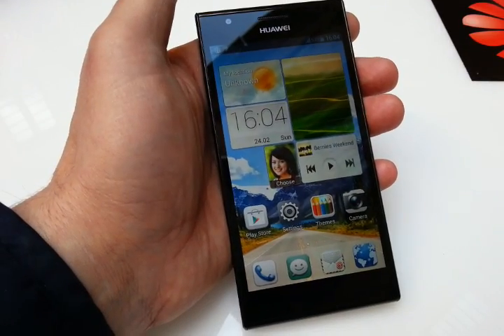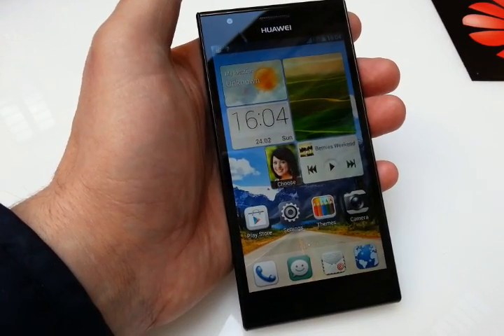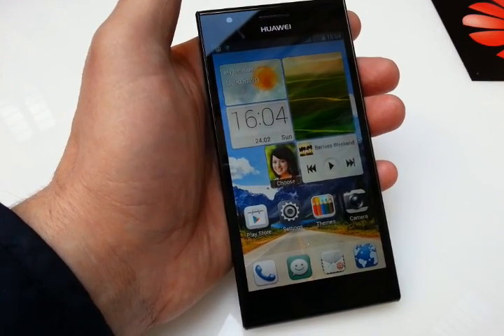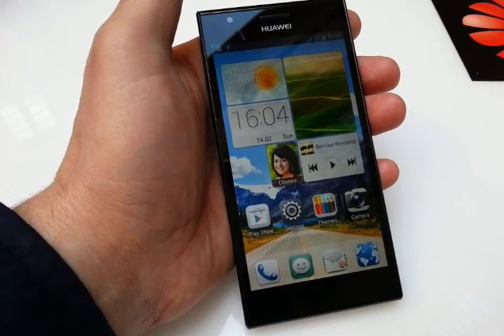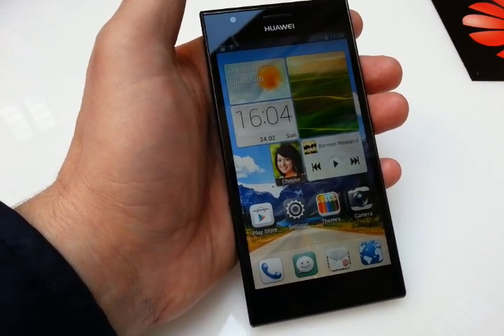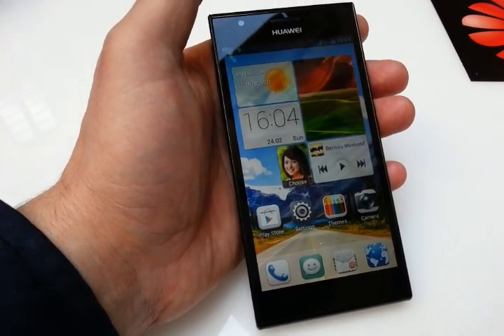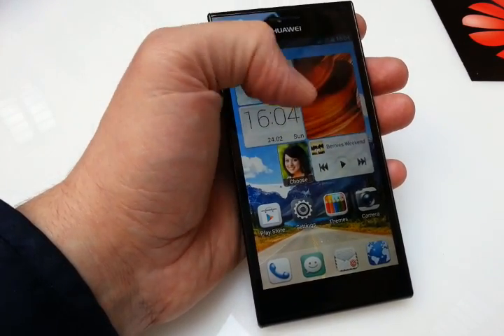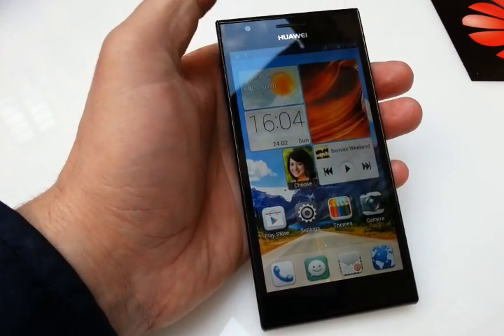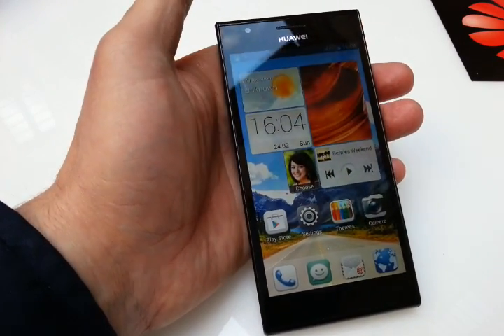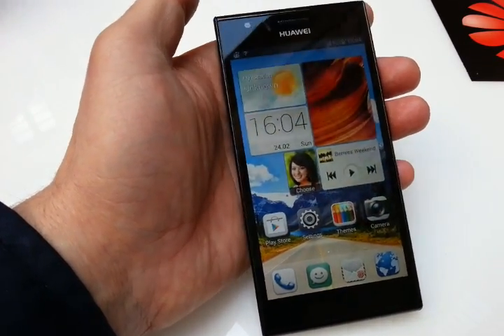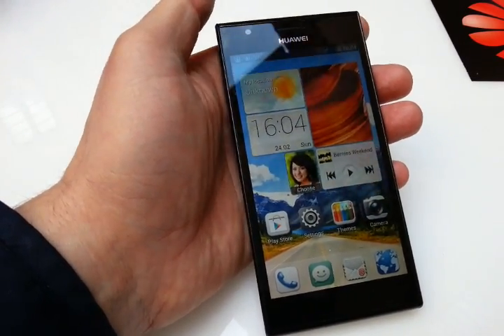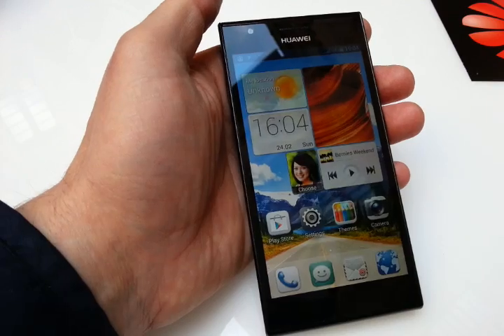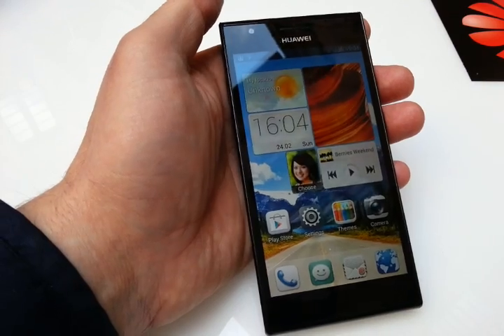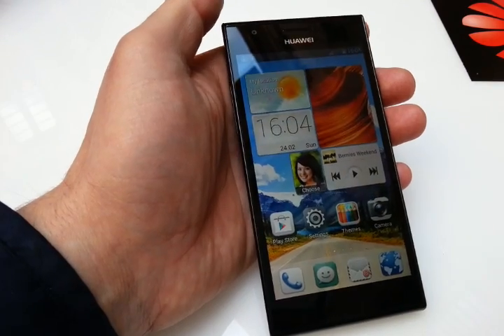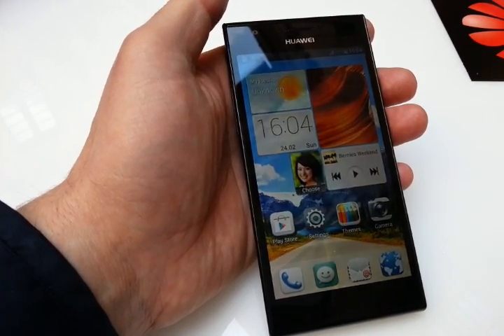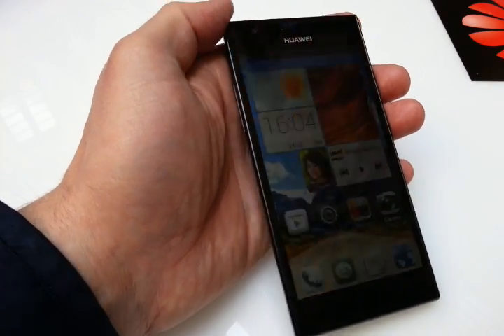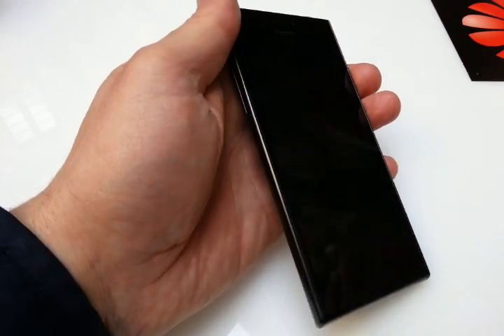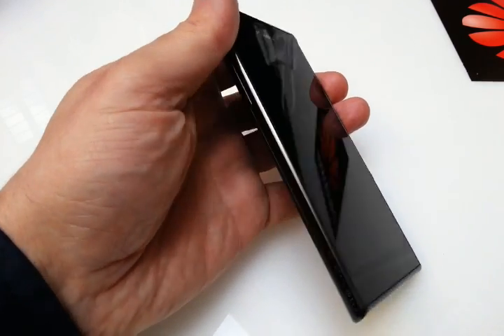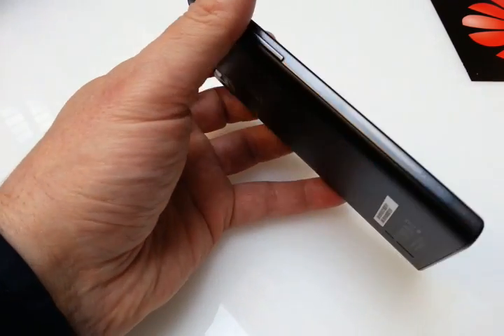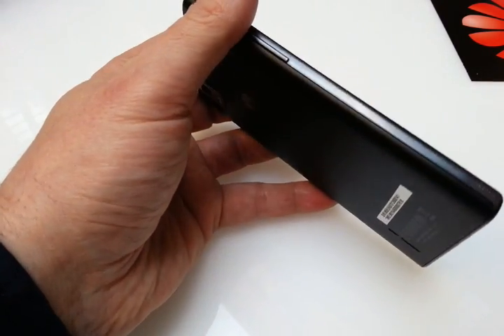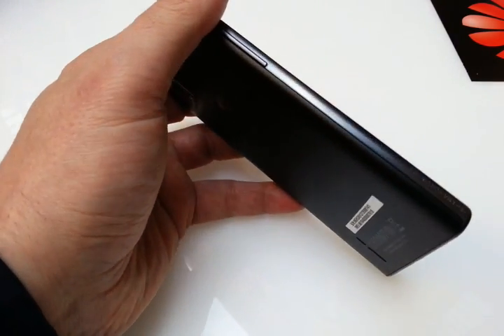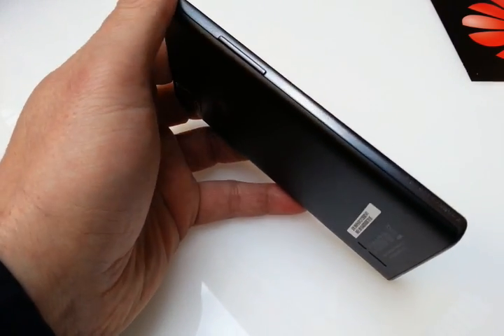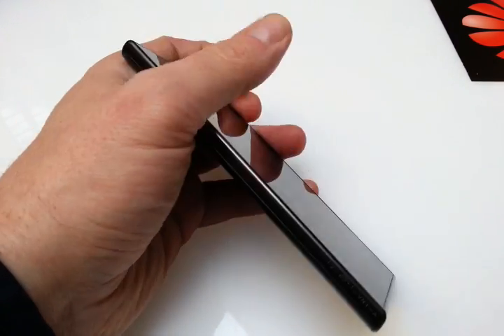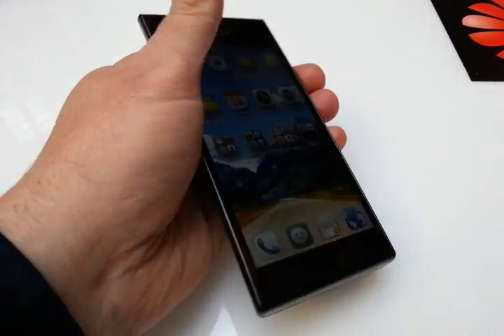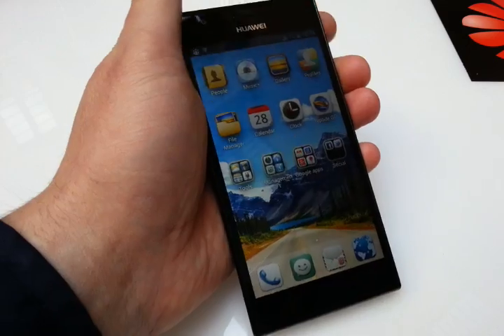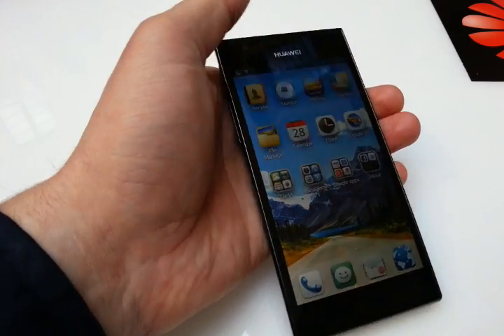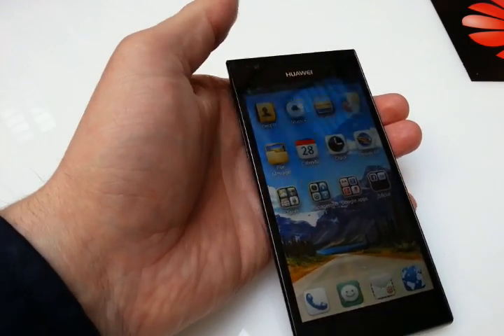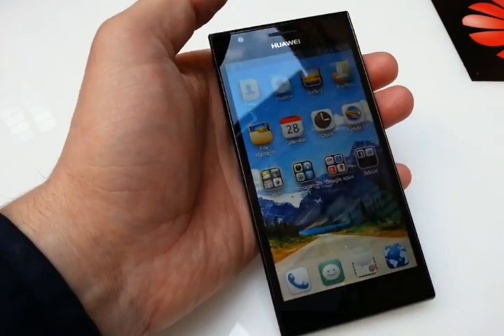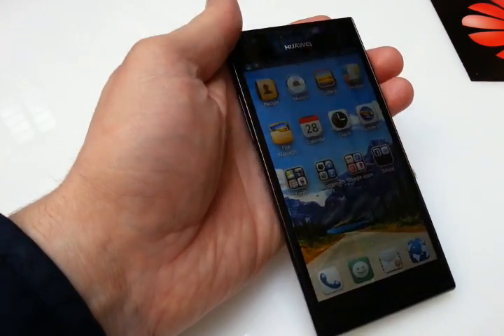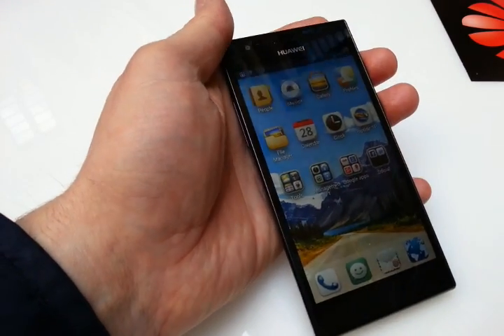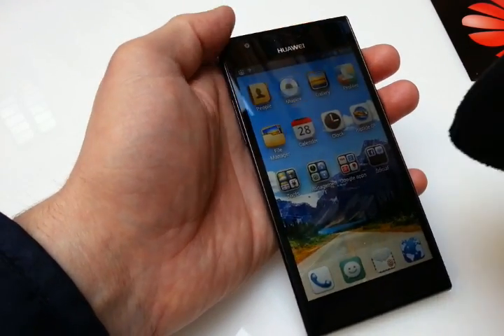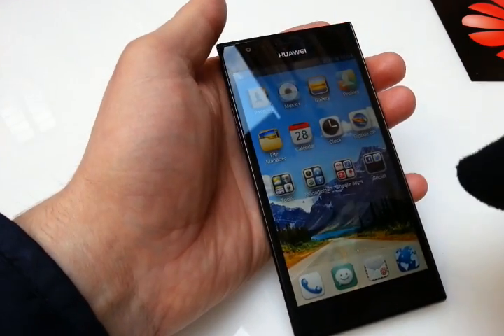Huawei really is a master in setting up new records. This time it's the Ascend P2, and this is the fastest smartphone in the world. This is how it's looking, and it's the fastest because of...